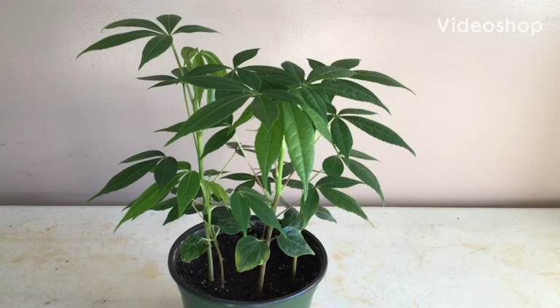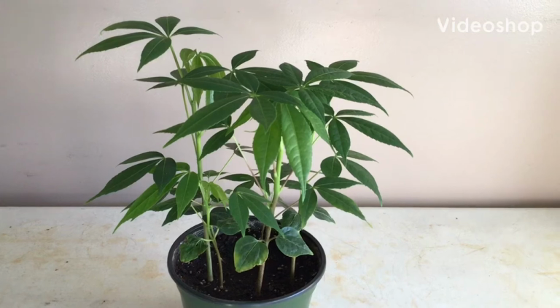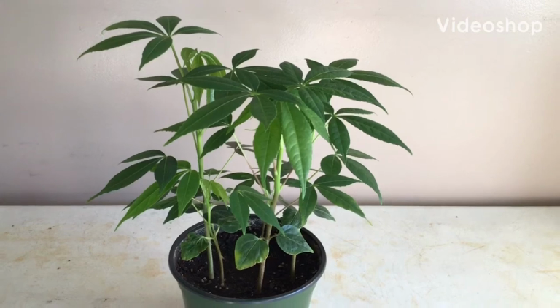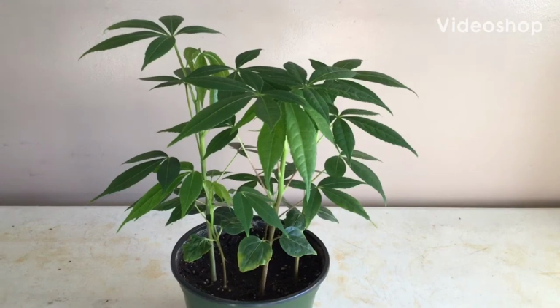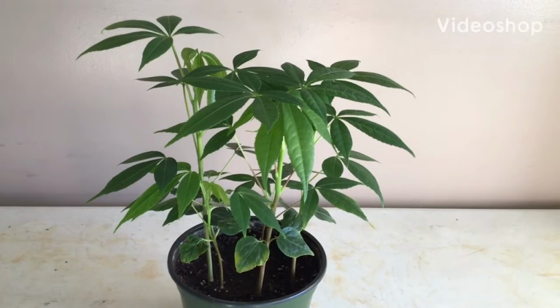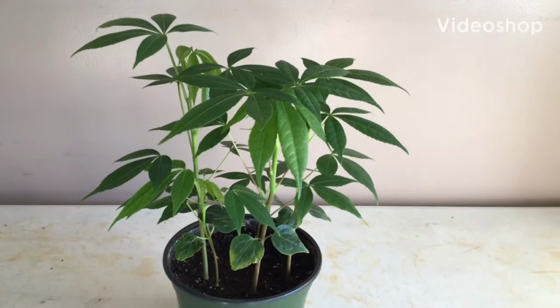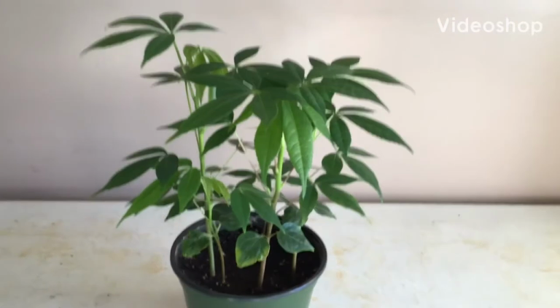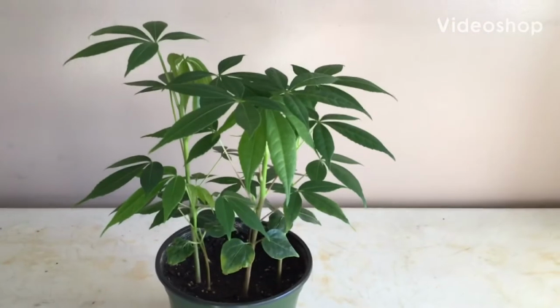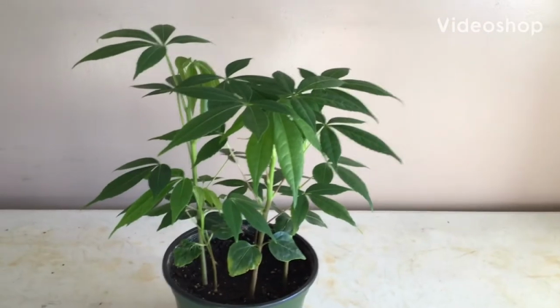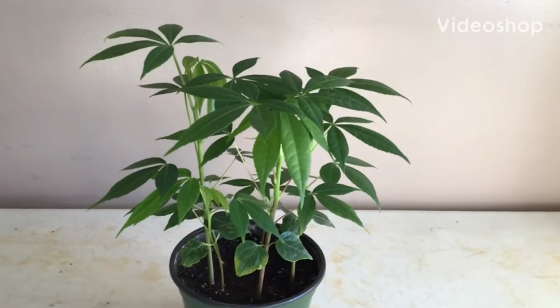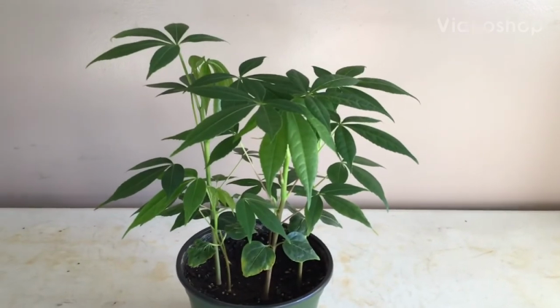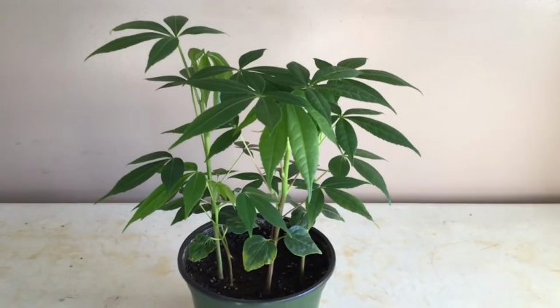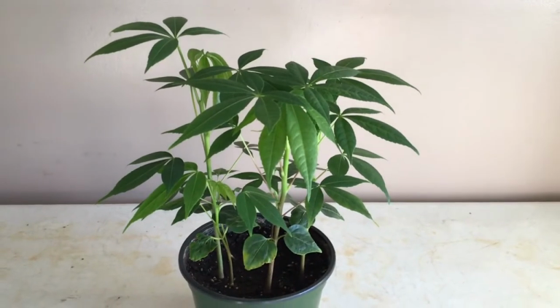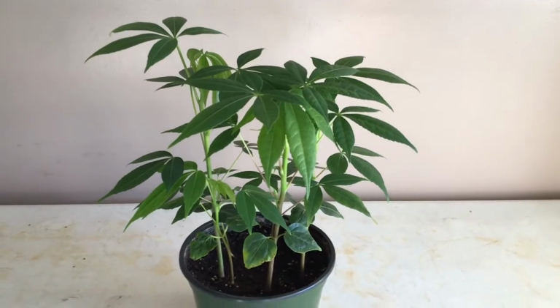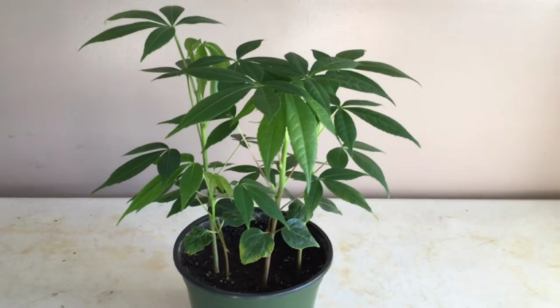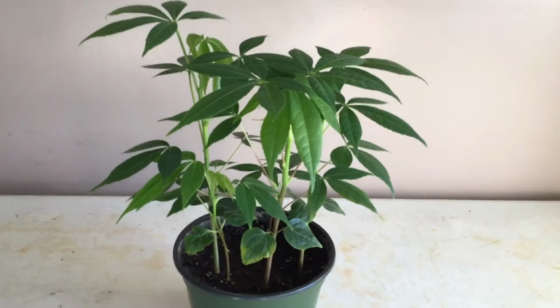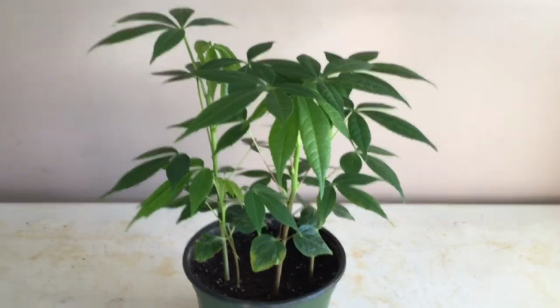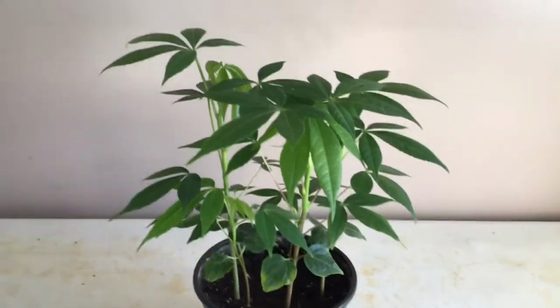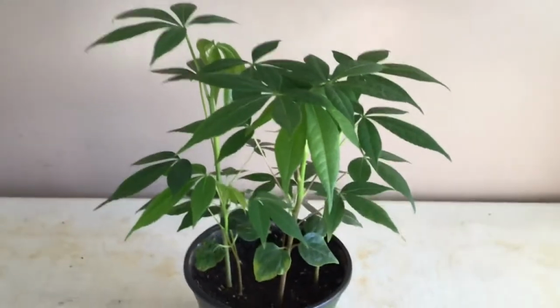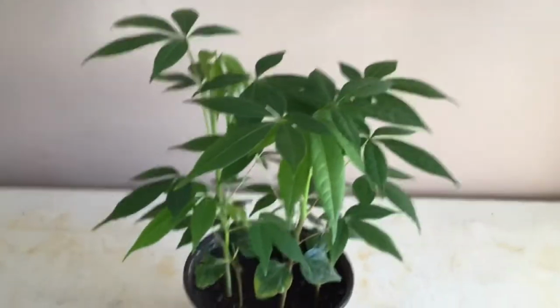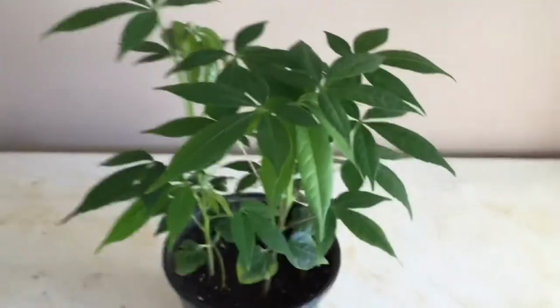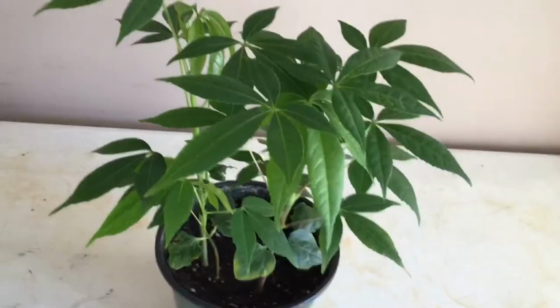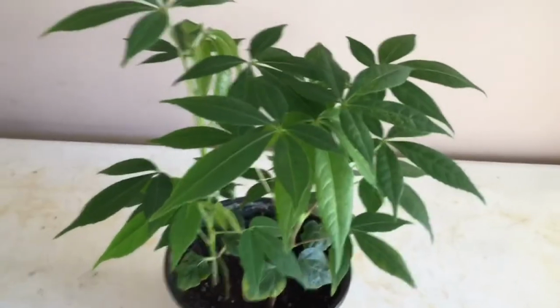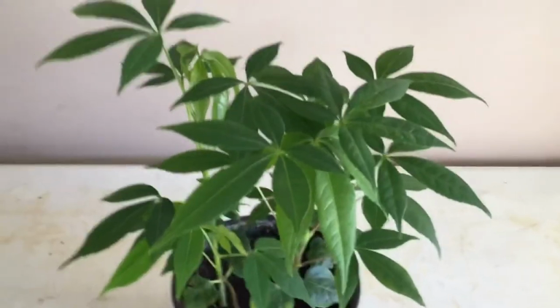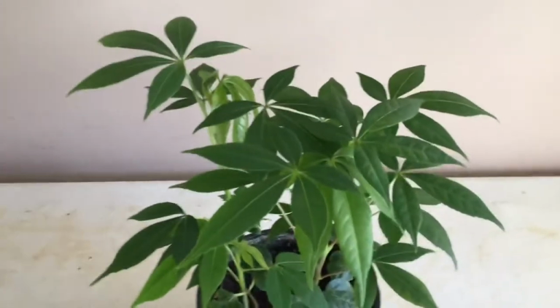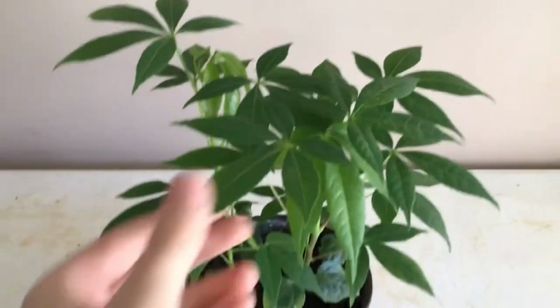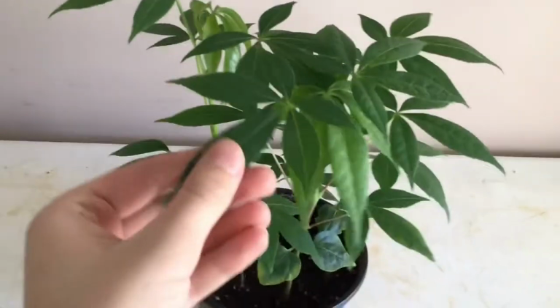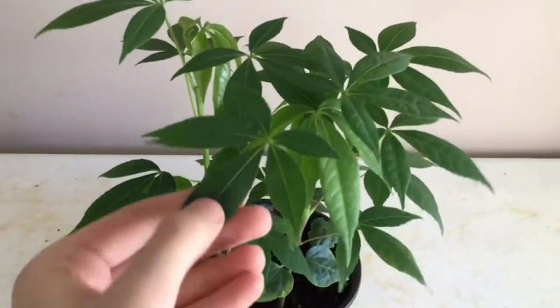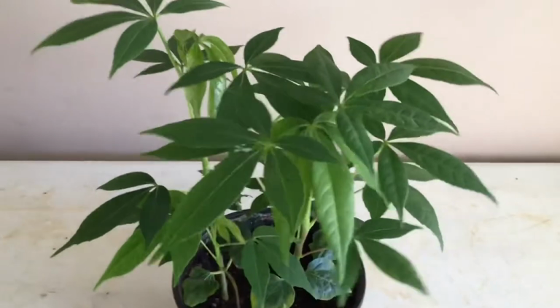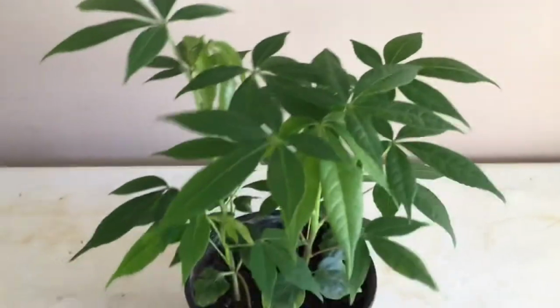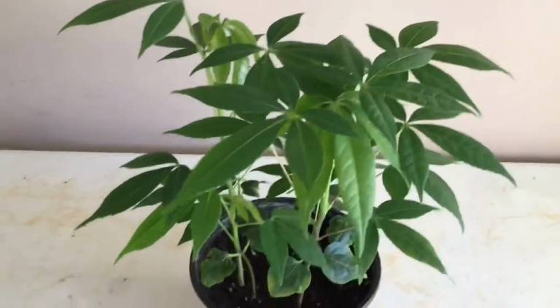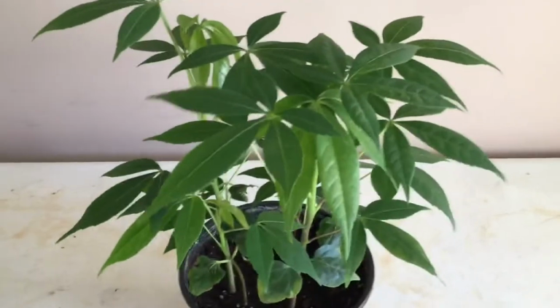Hey guys, what's up? It's James Tropicals here, and today I'm going to show you my kapok tree. It's also known as C-pop and Tandra. And as you can see, they have these nice green leaves, which are very beautiful leaves.